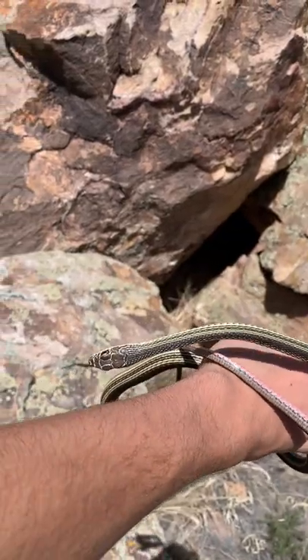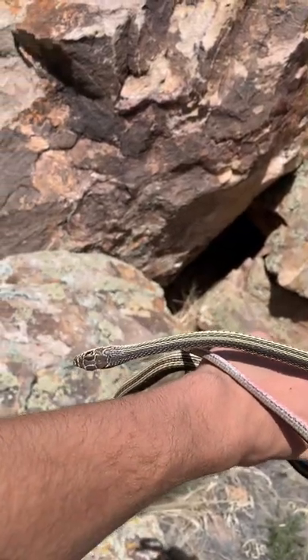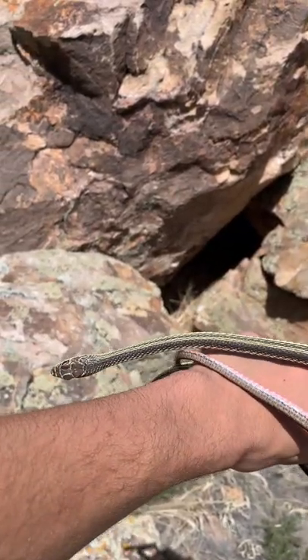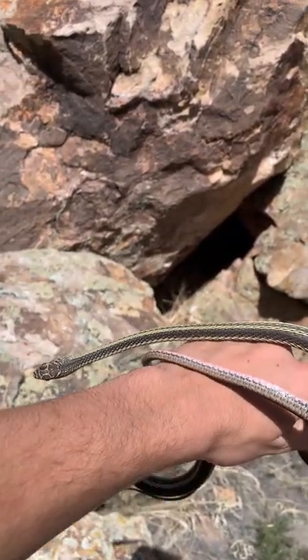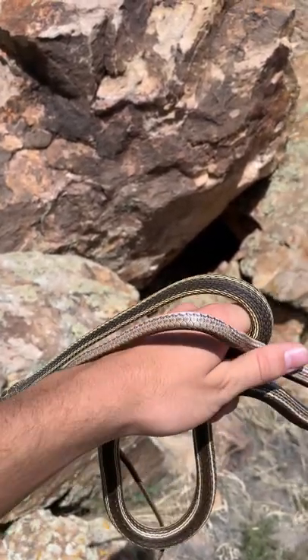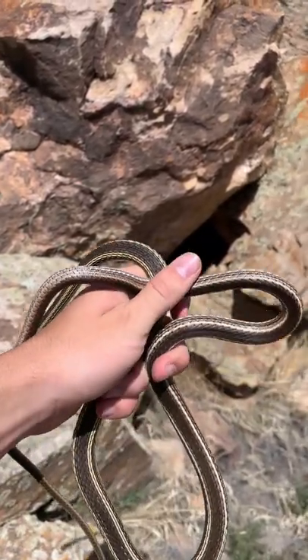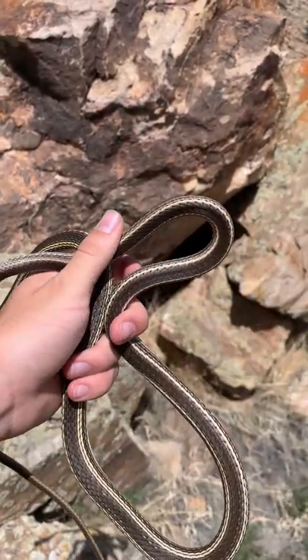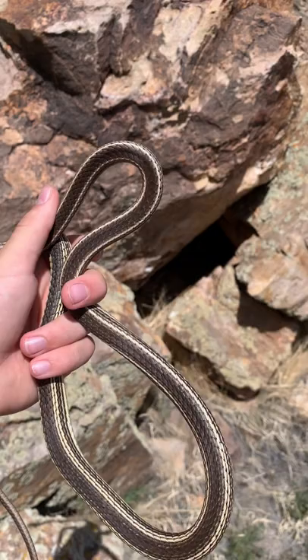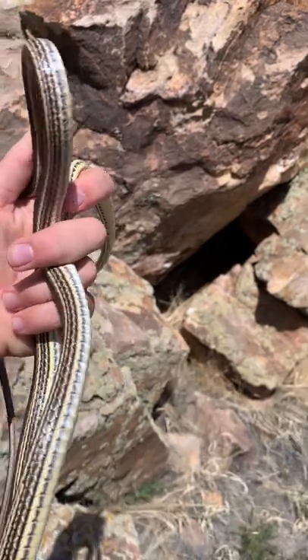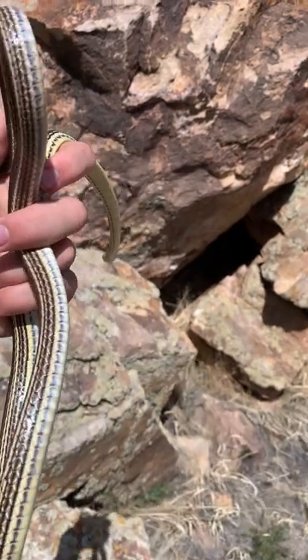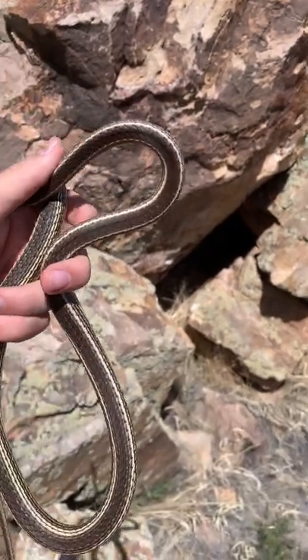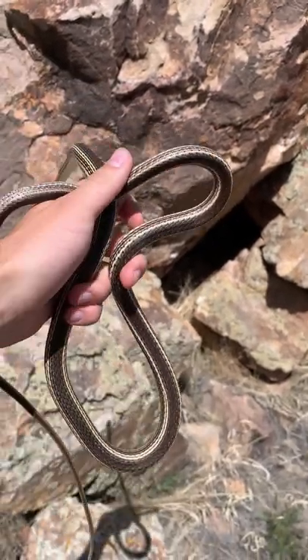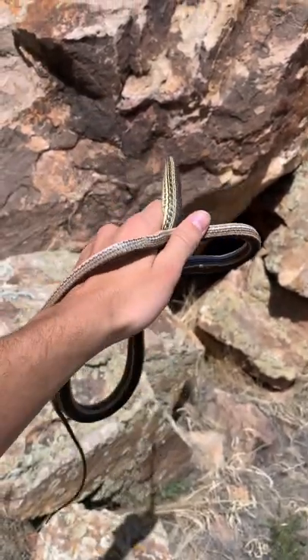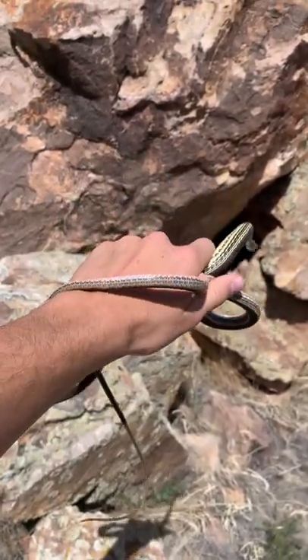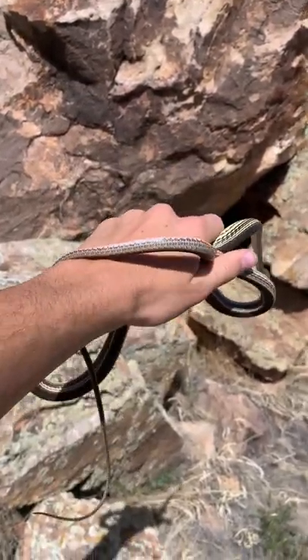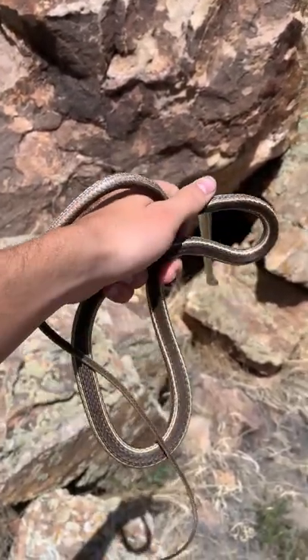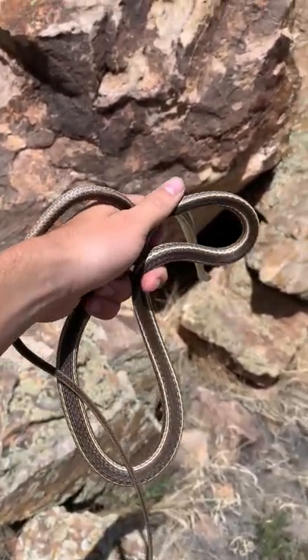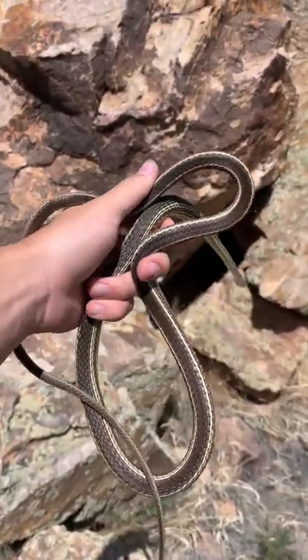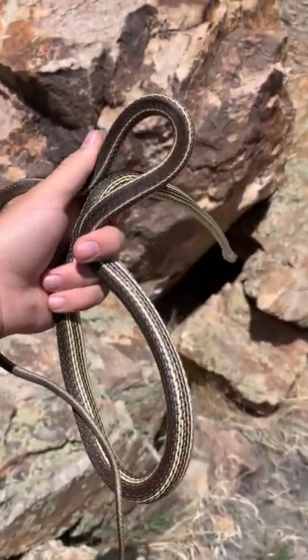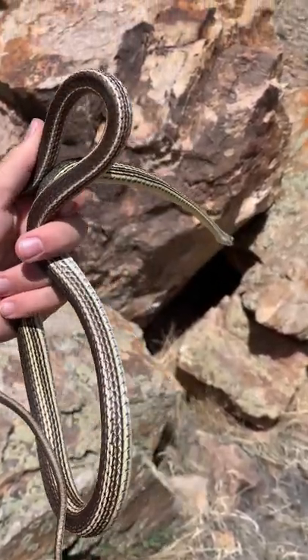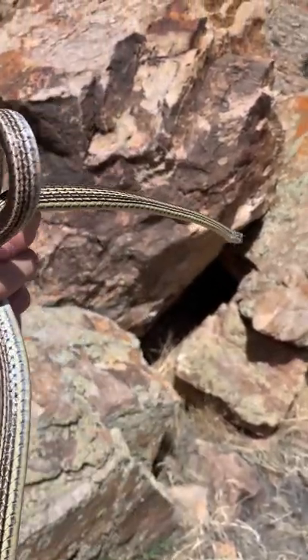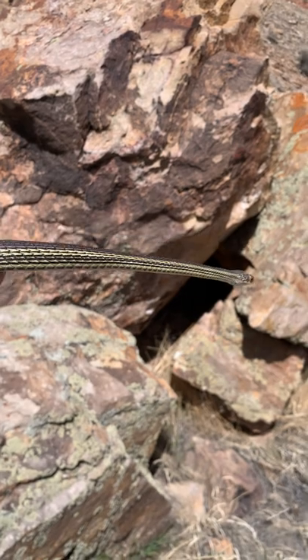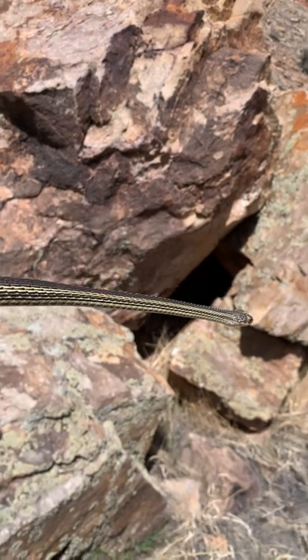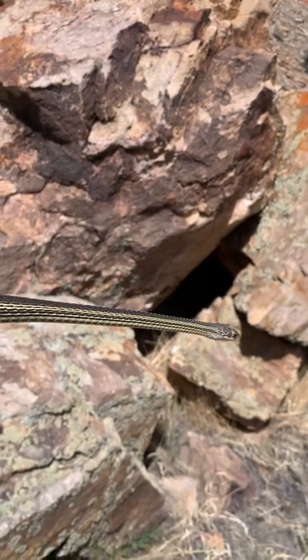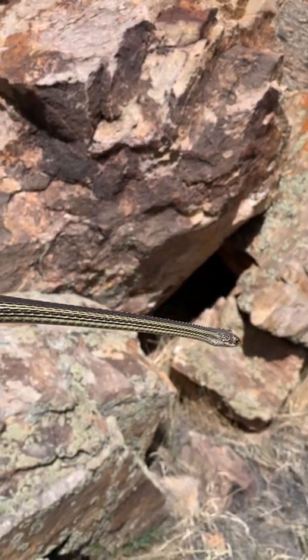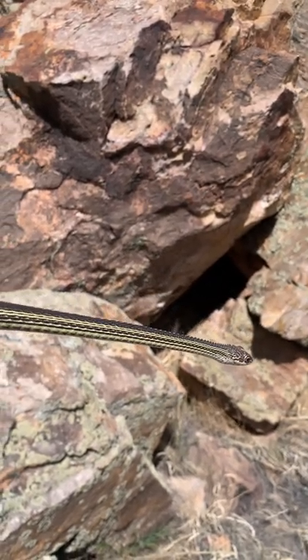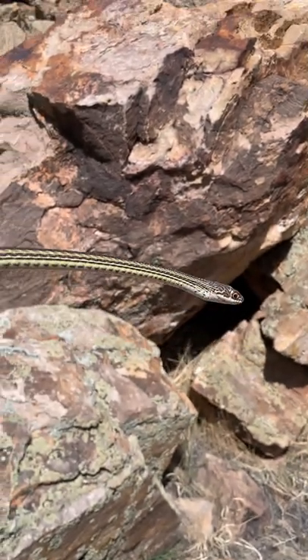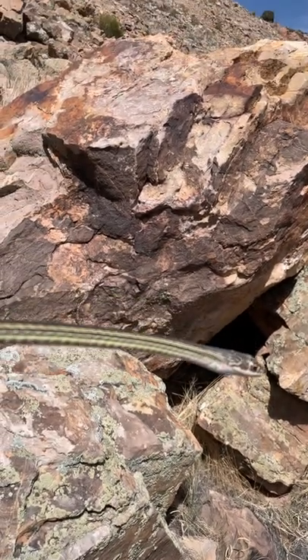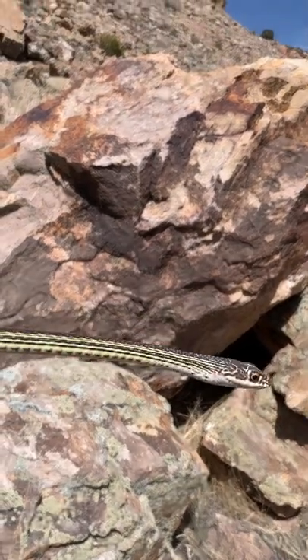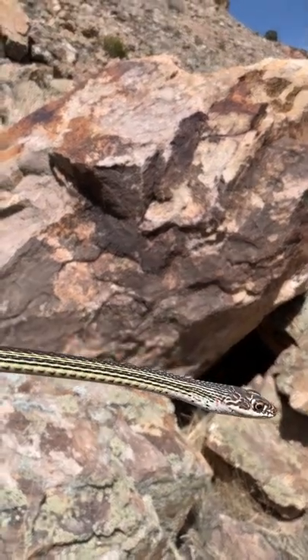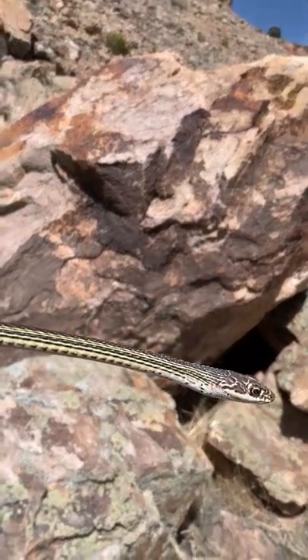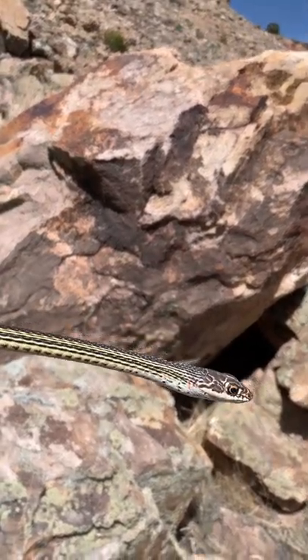It's kind of hard to tell since the snake is all jumbled up in my hand right now, but this is a very large striped whip snake. It's about four feet or a little longer even, which is about as big as they get.